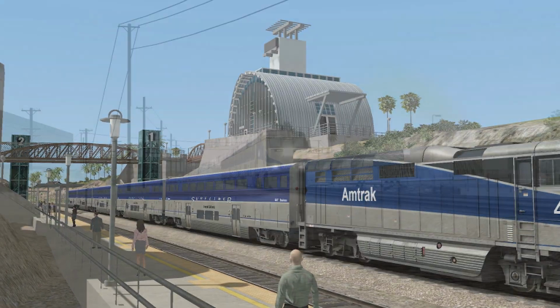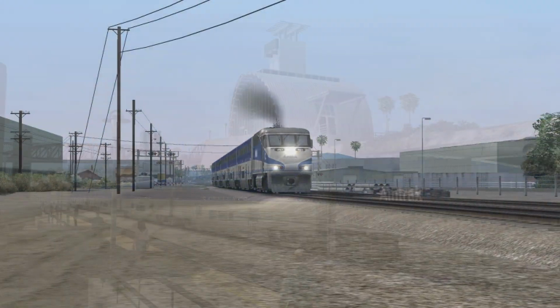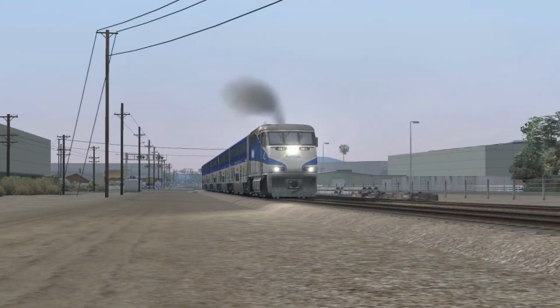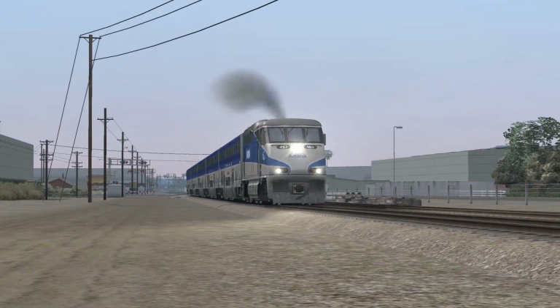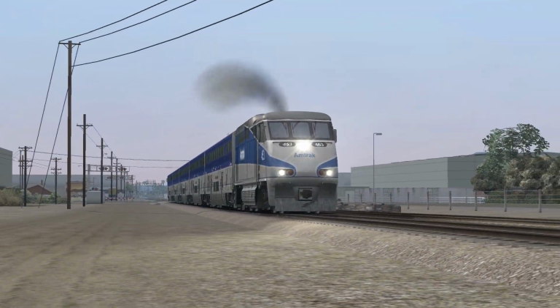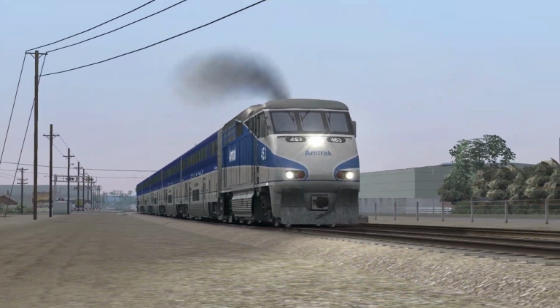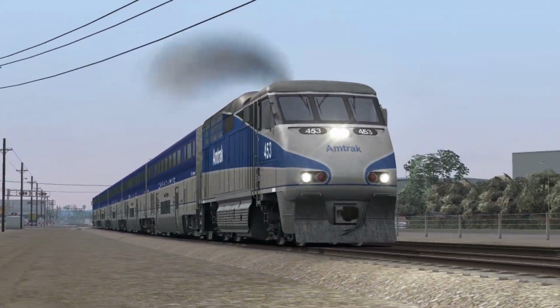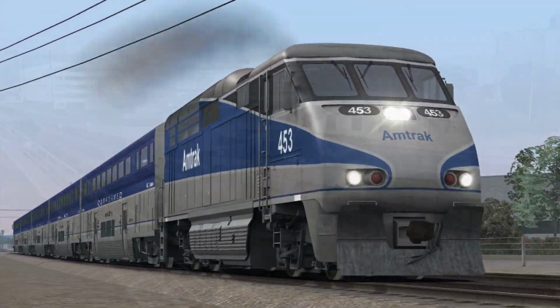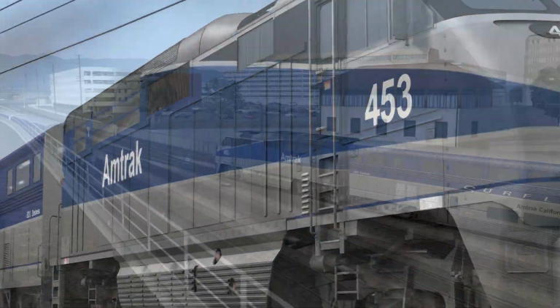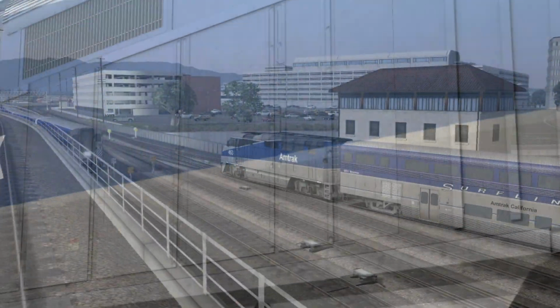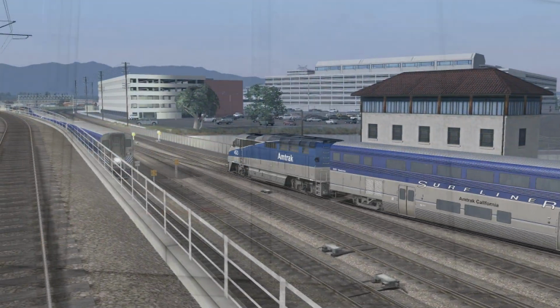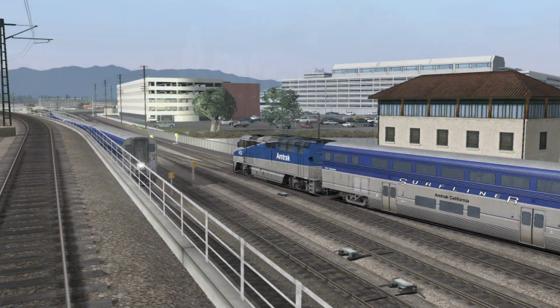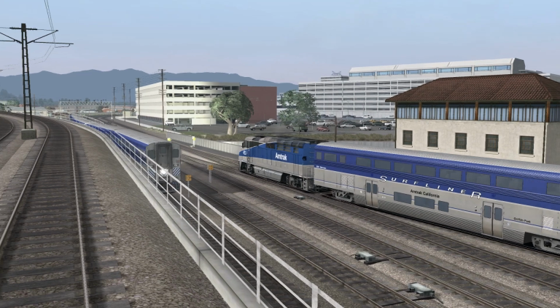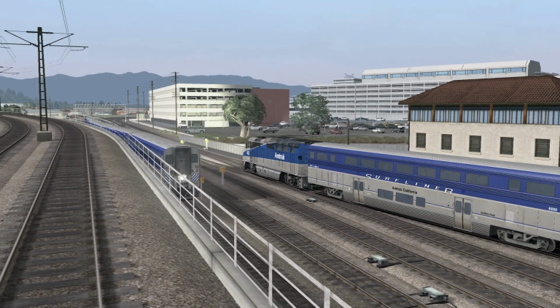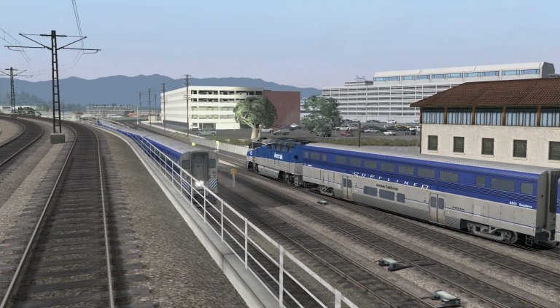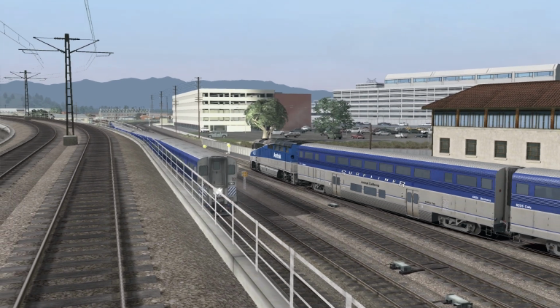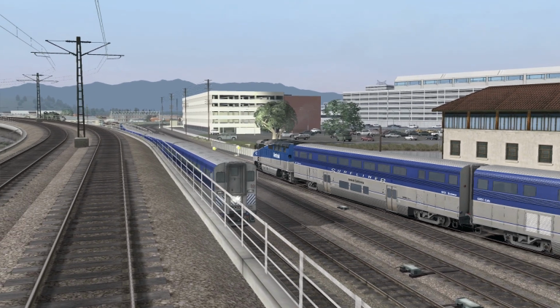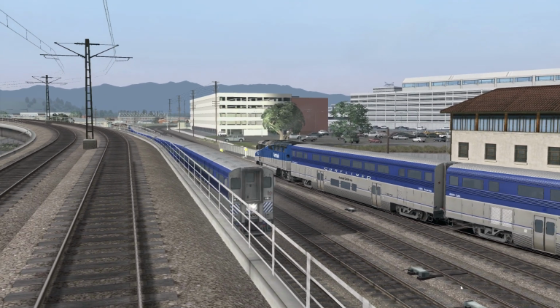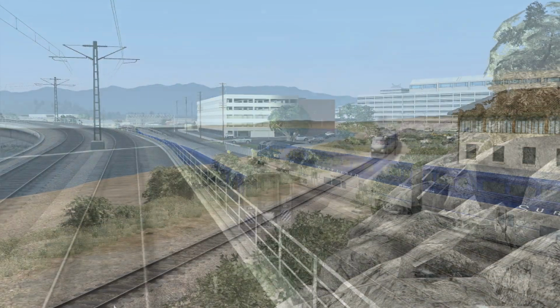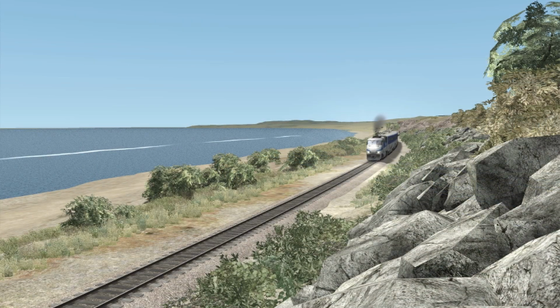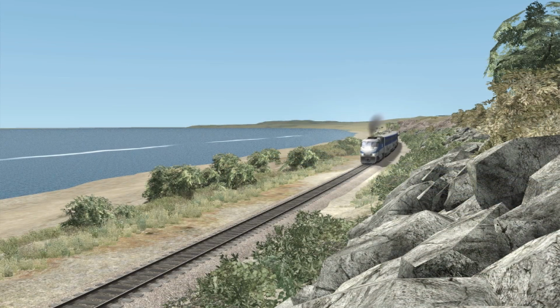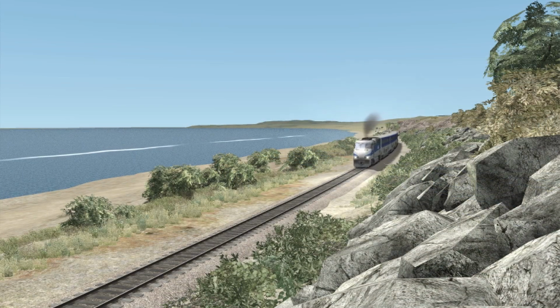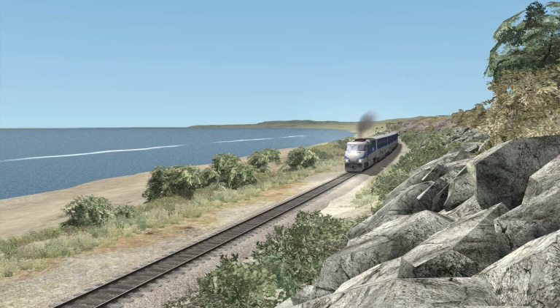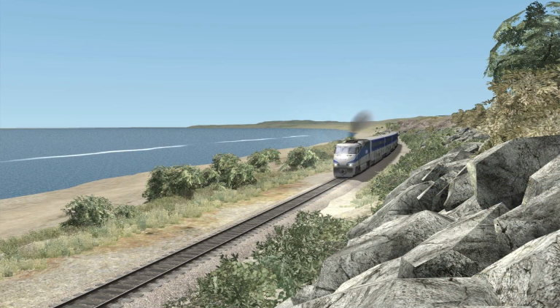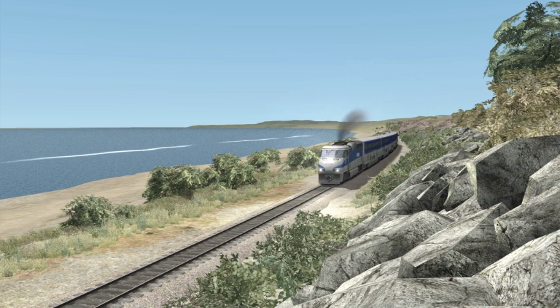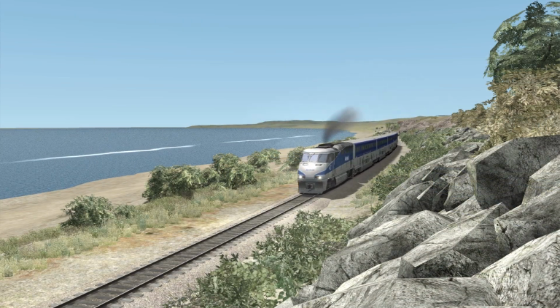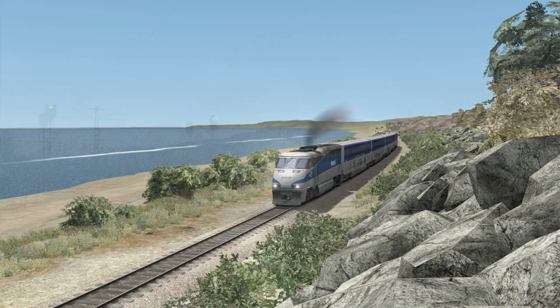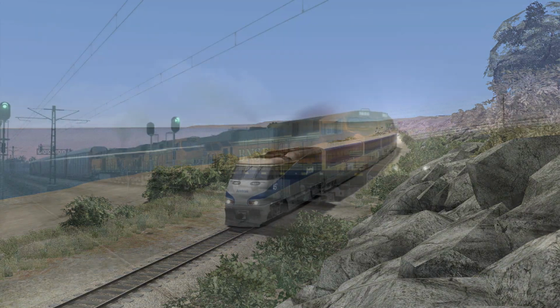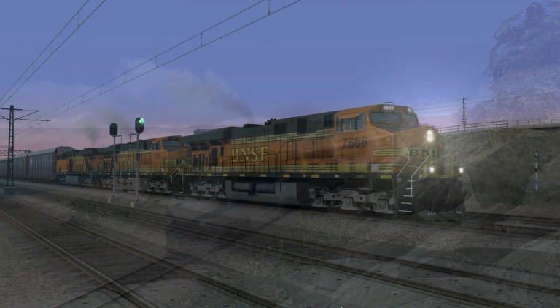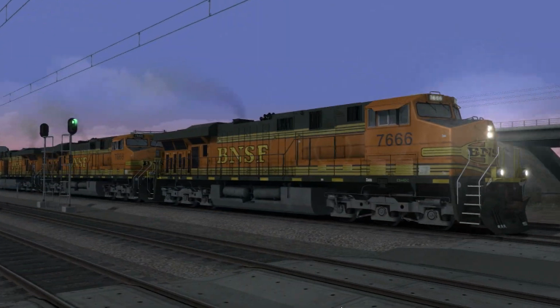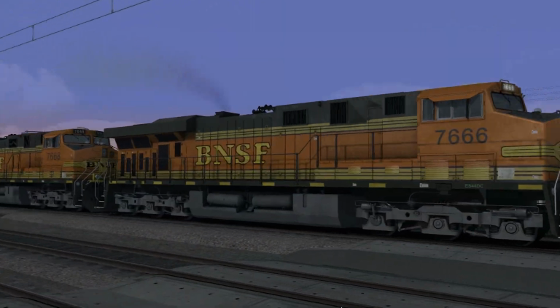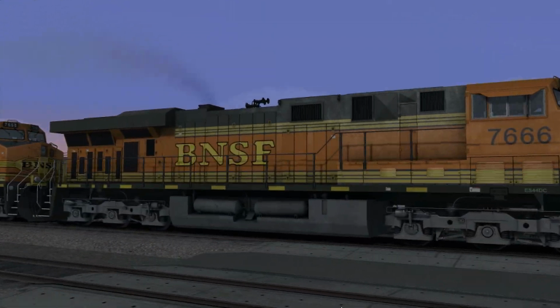Created by RSC, the Pacific Surfliner route for Railworks covers the main line from Los Angeles to San Diego. Hugging the coast, the line sees dozens of passenger trains every day, and a few freight trains as well.